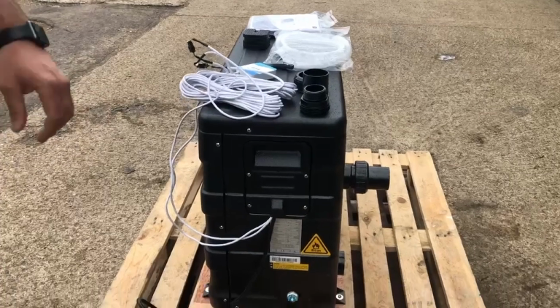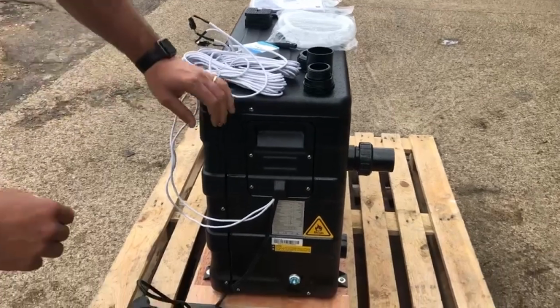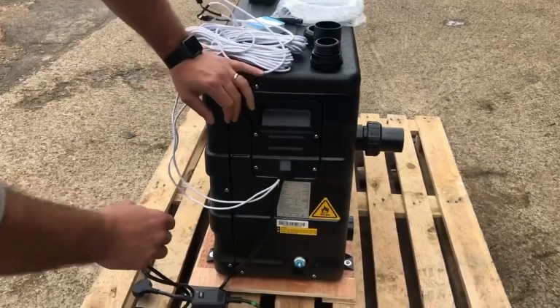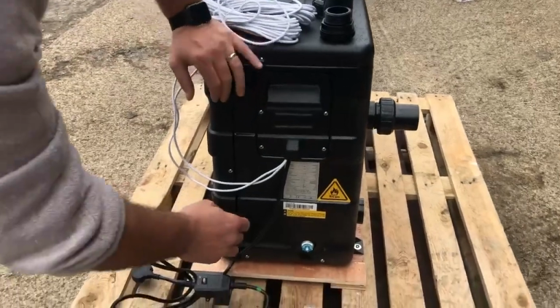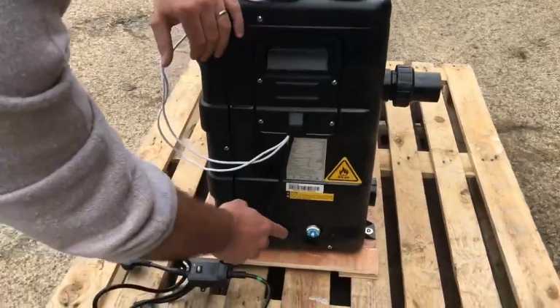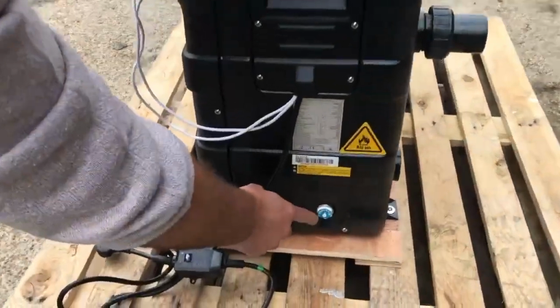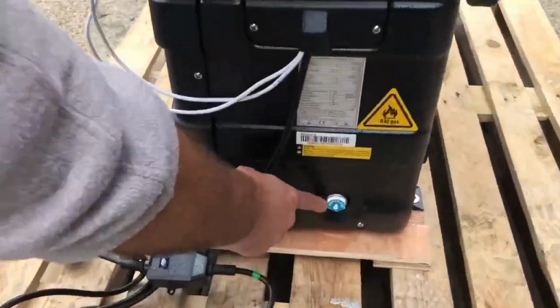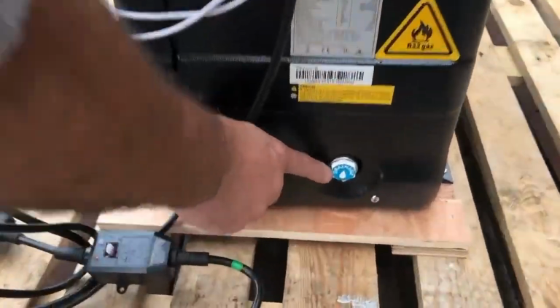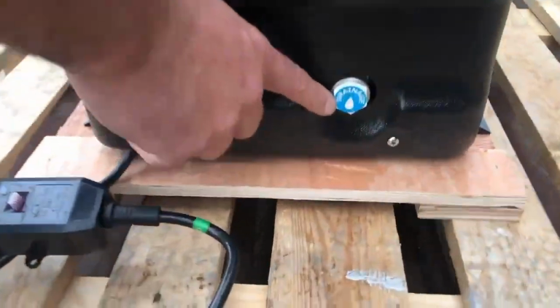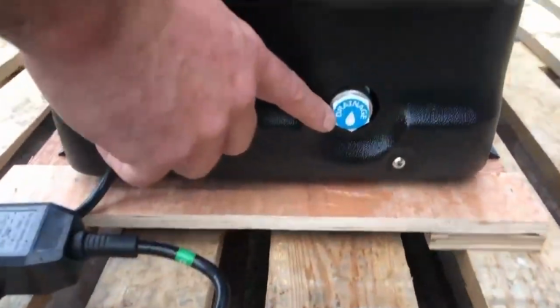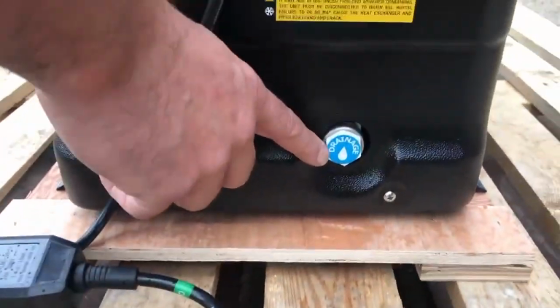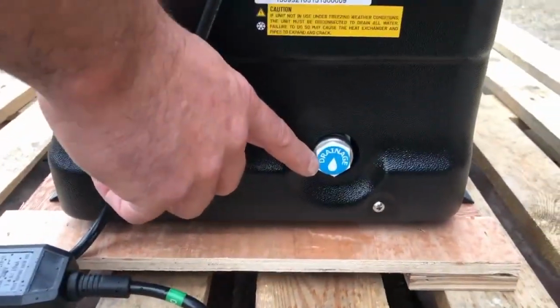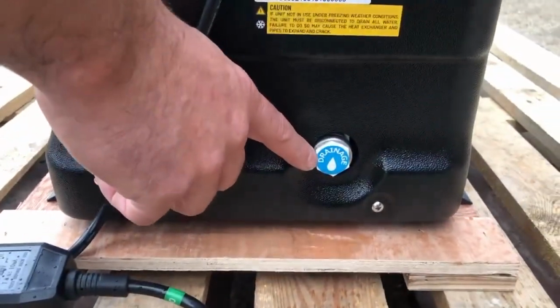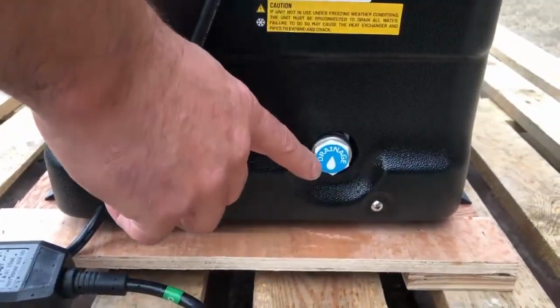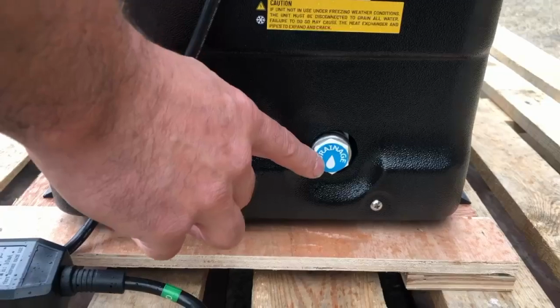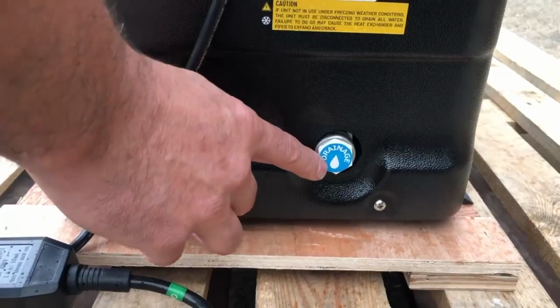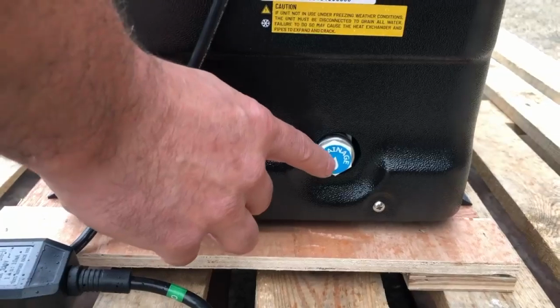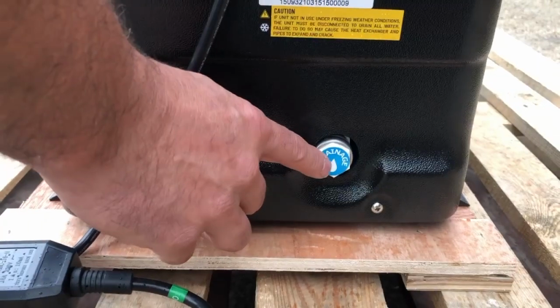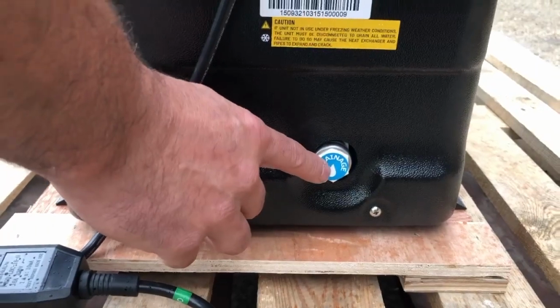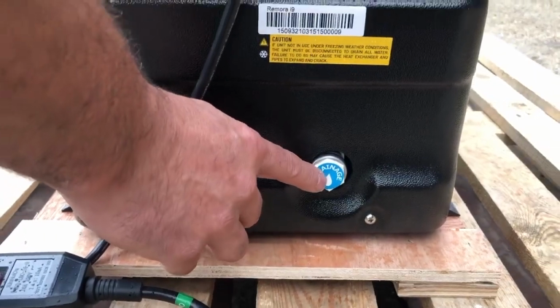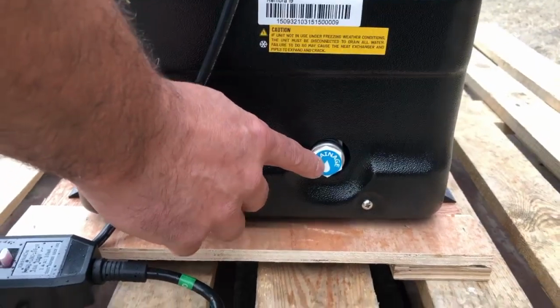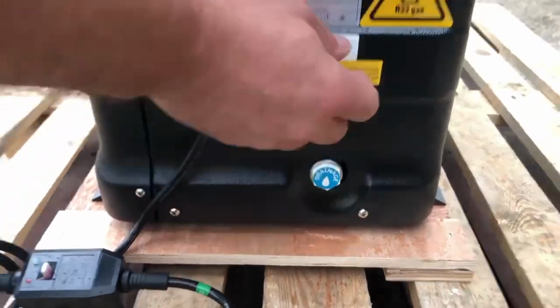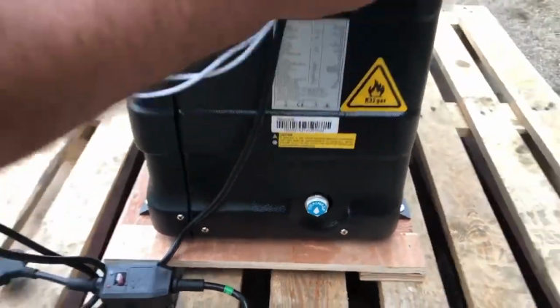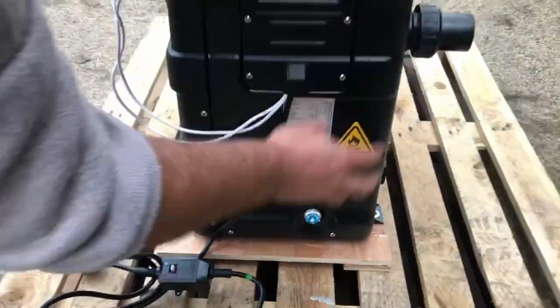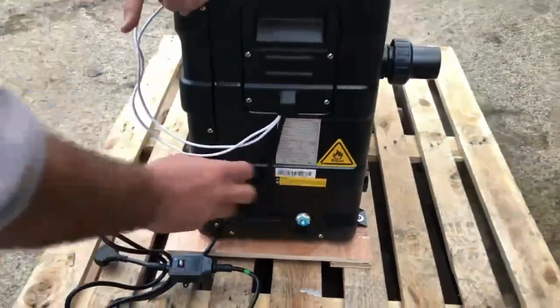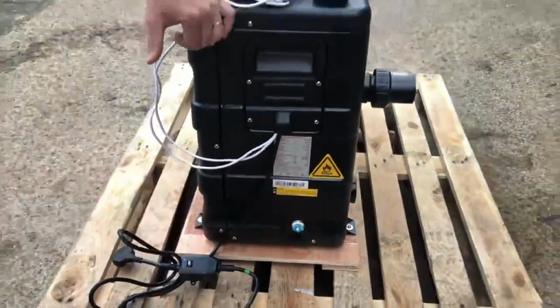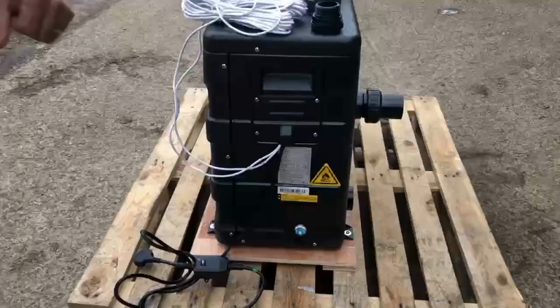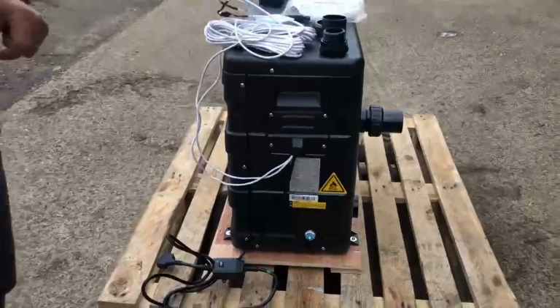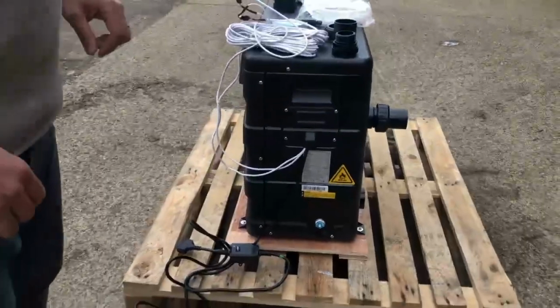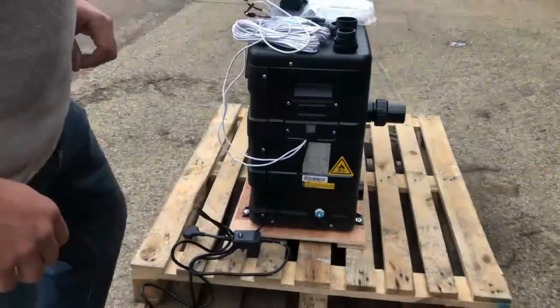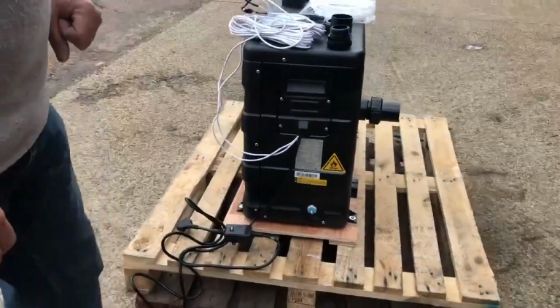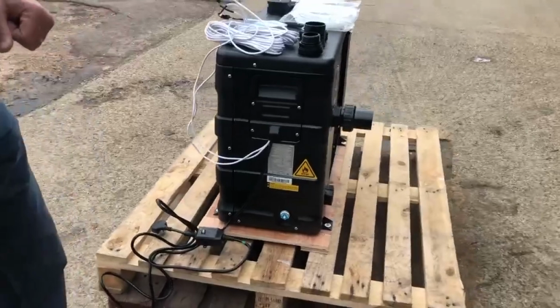We also have at the bottom here a drainage plug. This is for winterising and allowing all of the water to drain out of the heat exchanger.